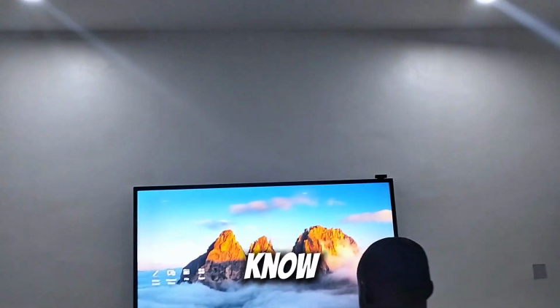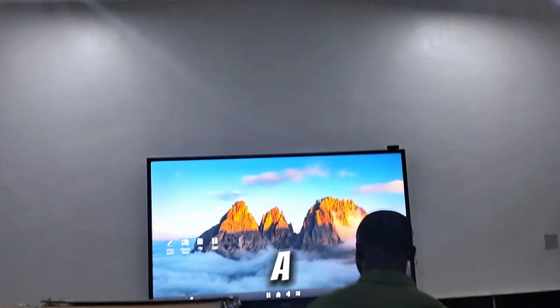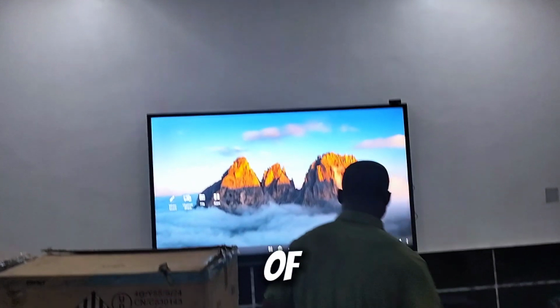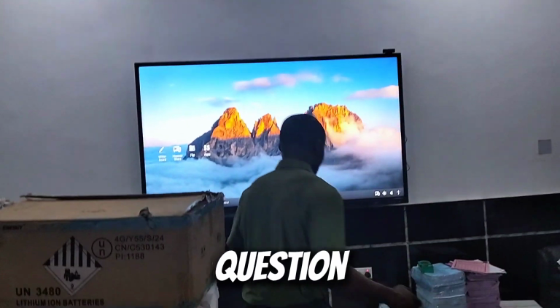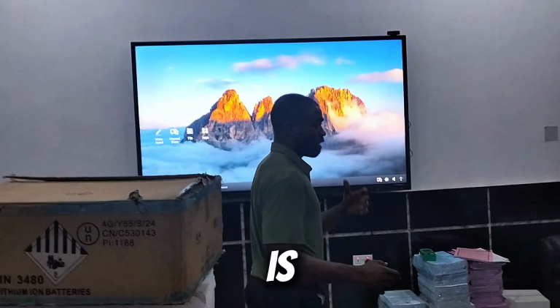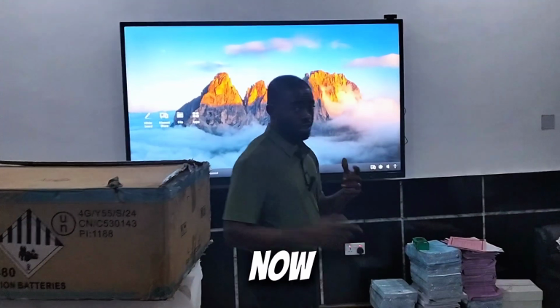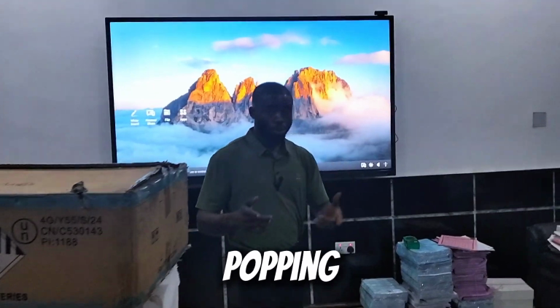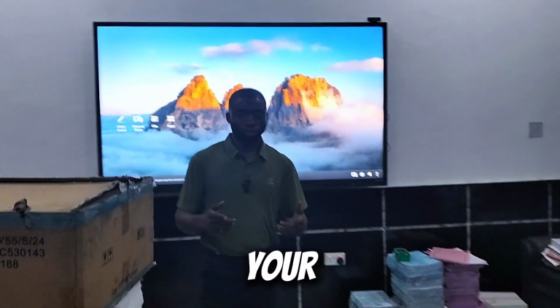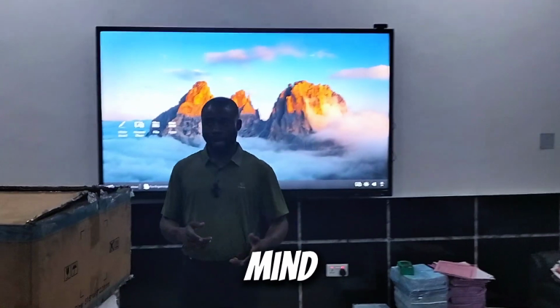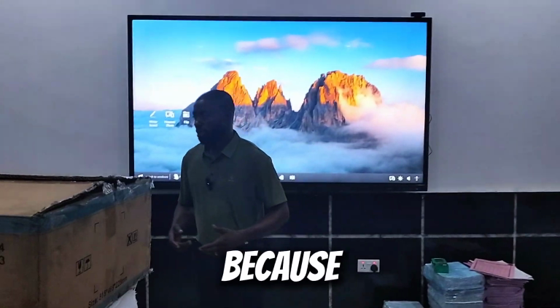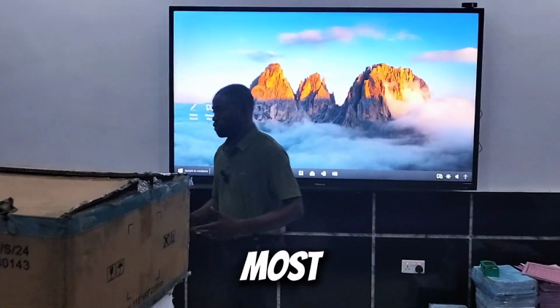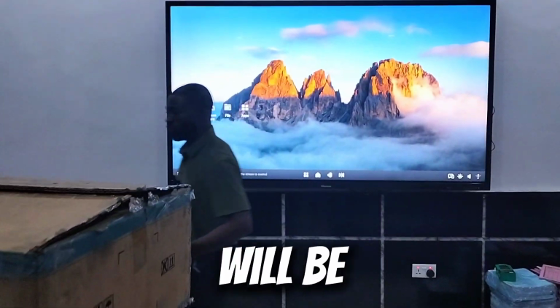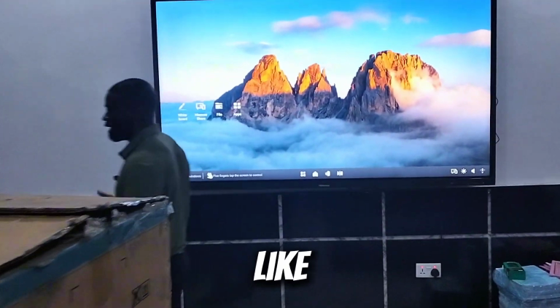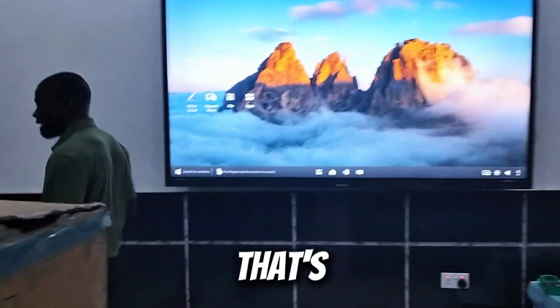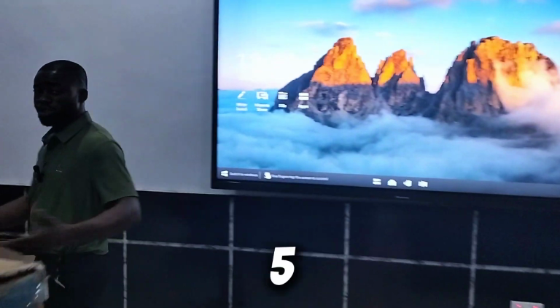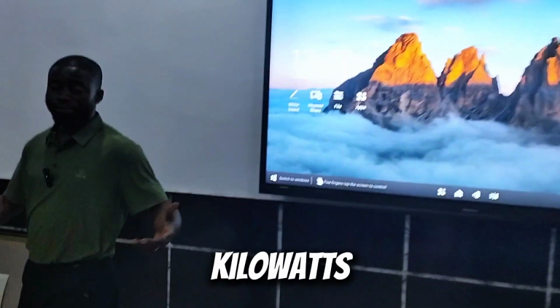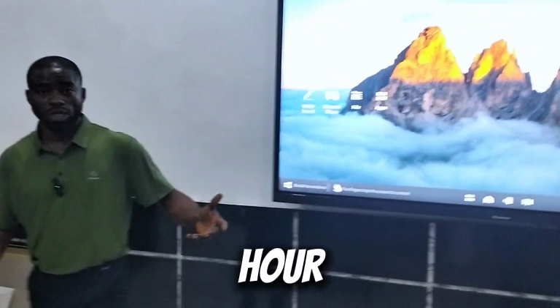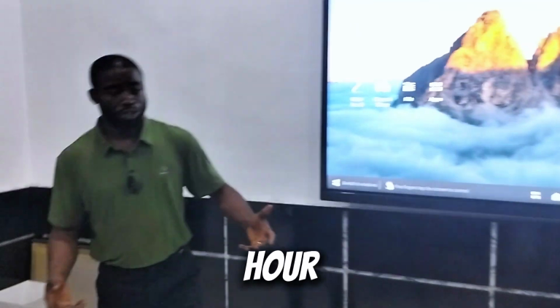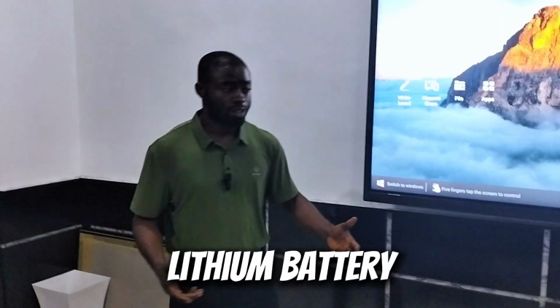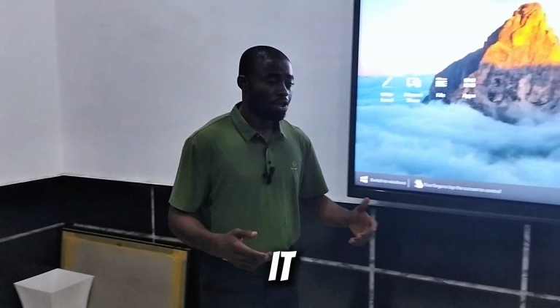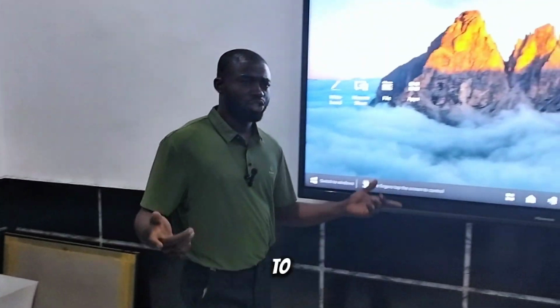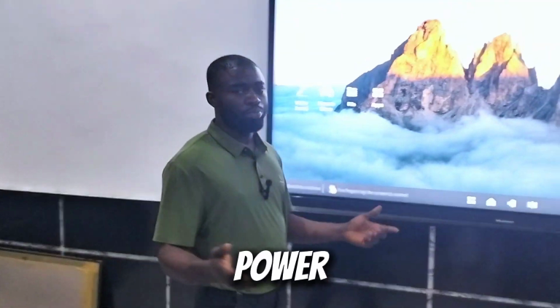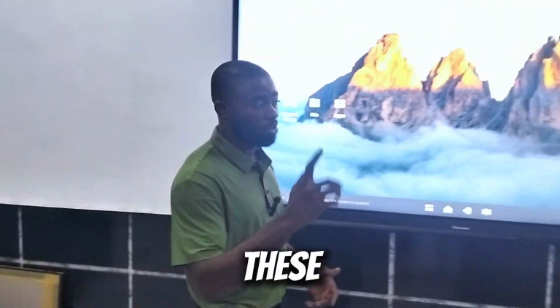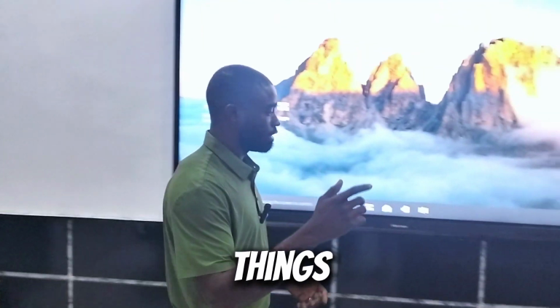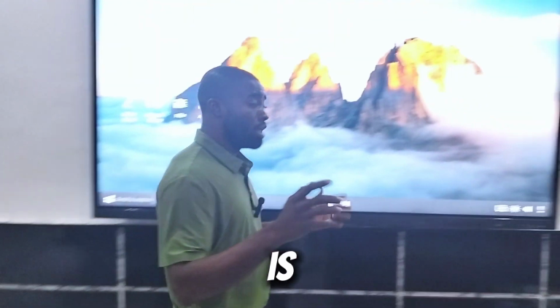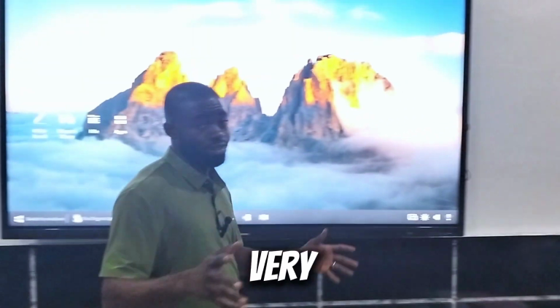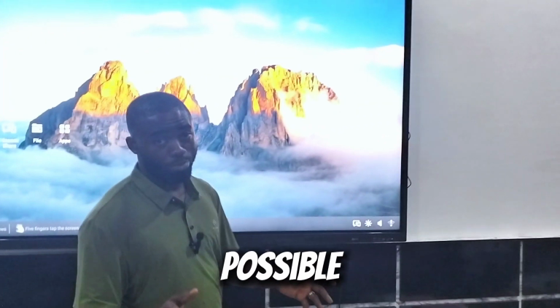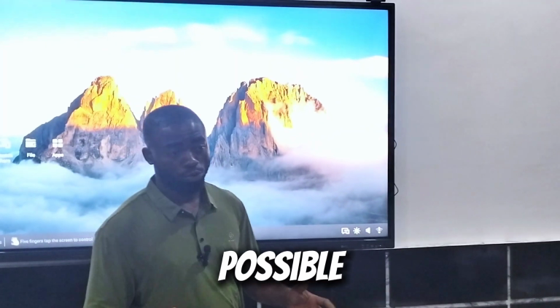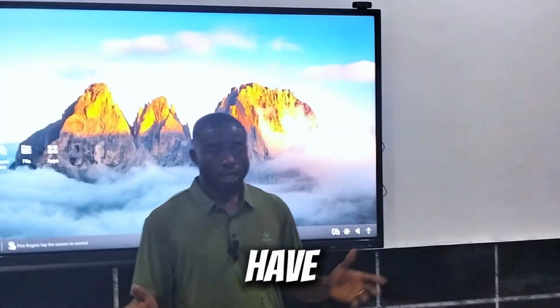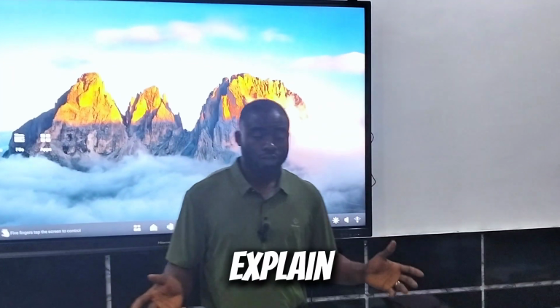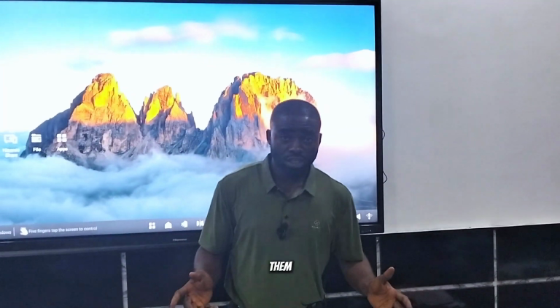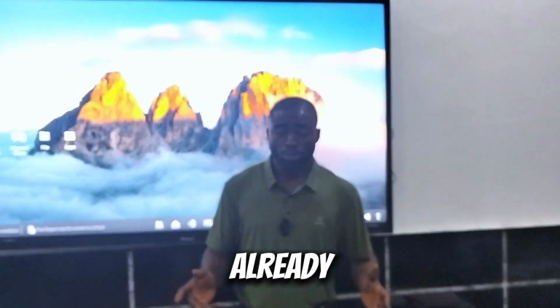I know a lot of questions are now popping through your mind because most of you will be thinking — that's just a 5 kilowatt hour lithium battery, is it possible to power some of these things? It's very, very possible, and I have to explain it.